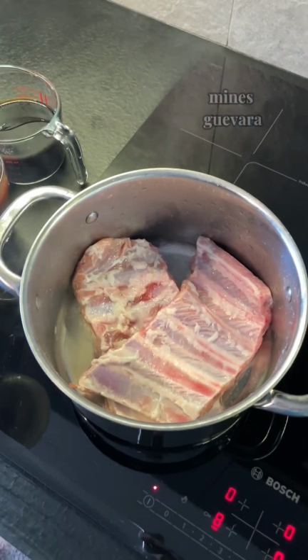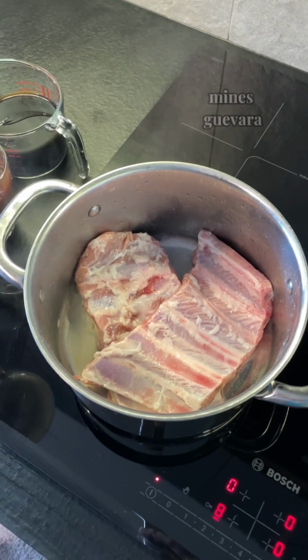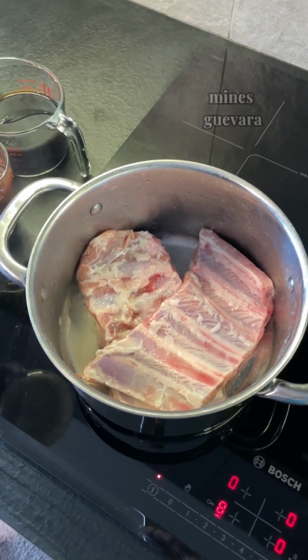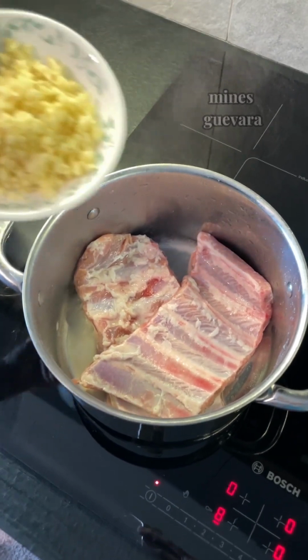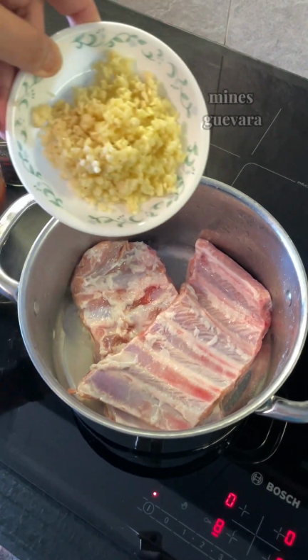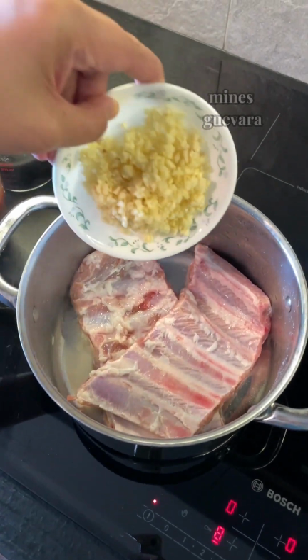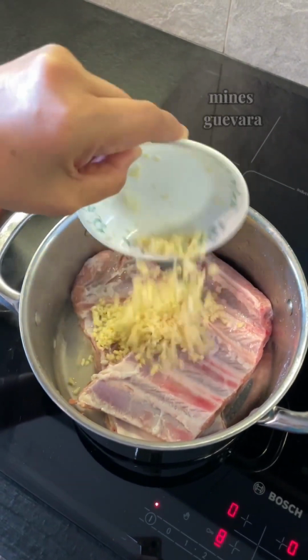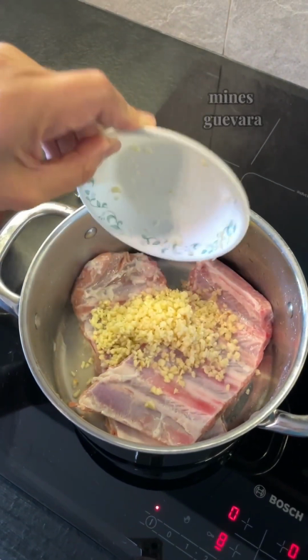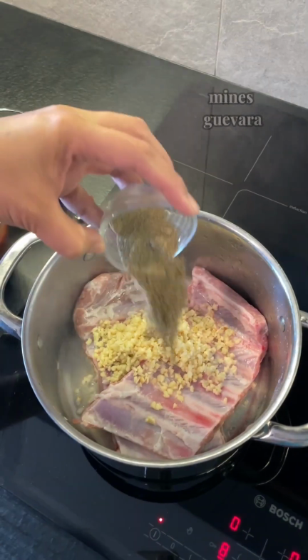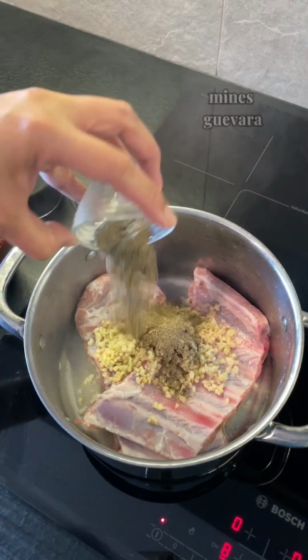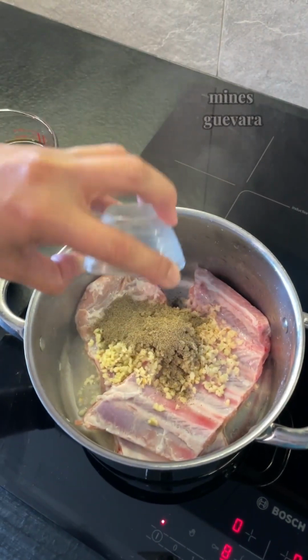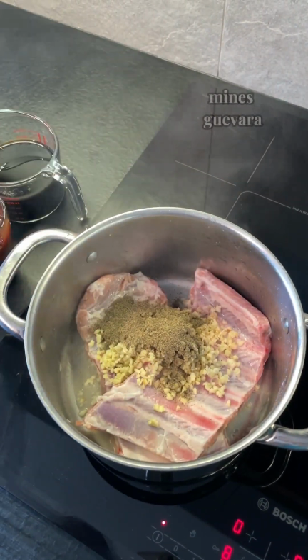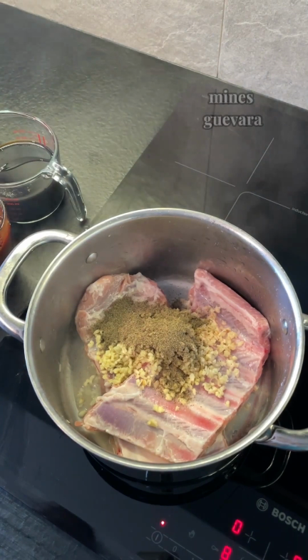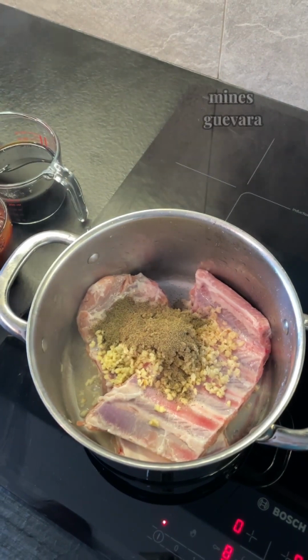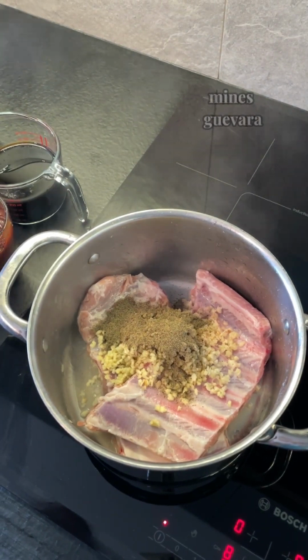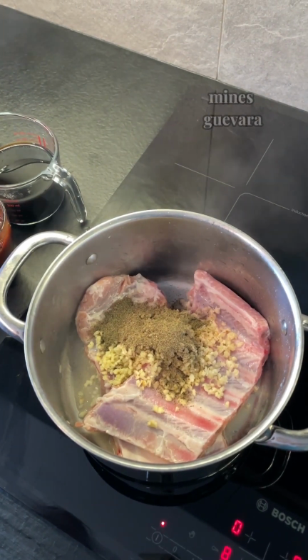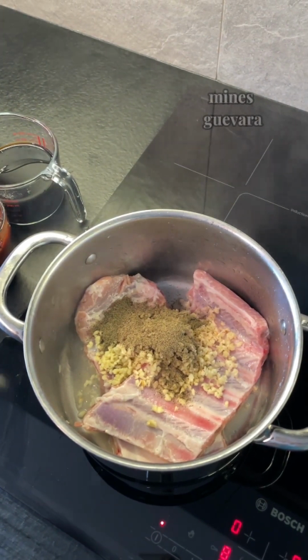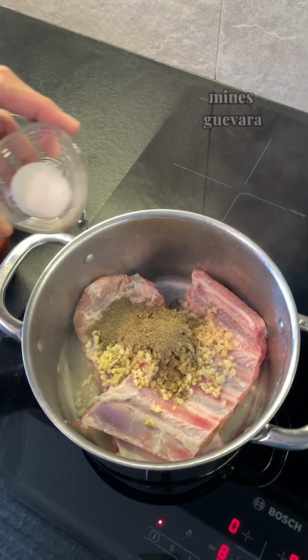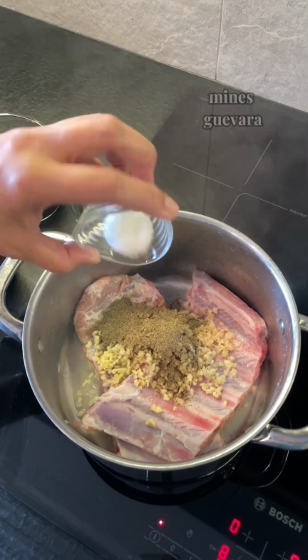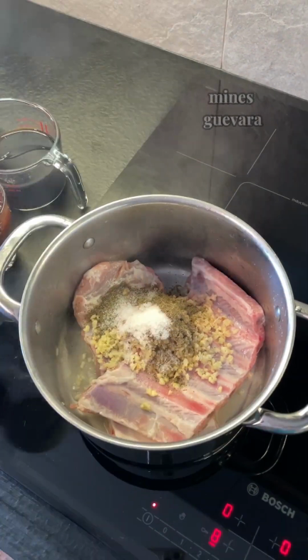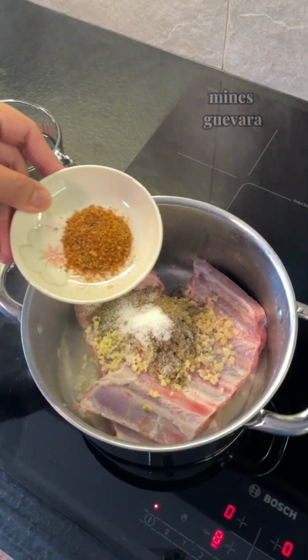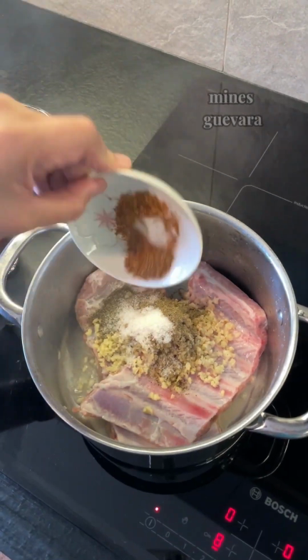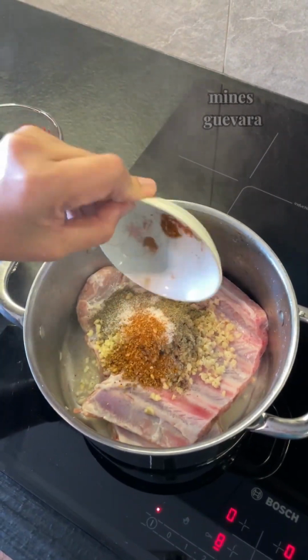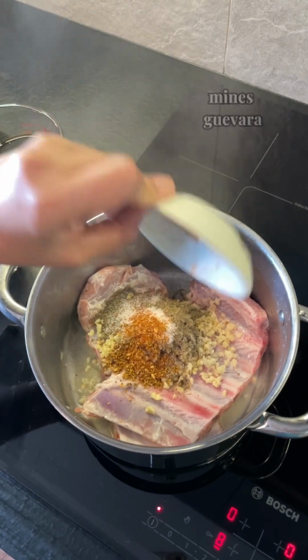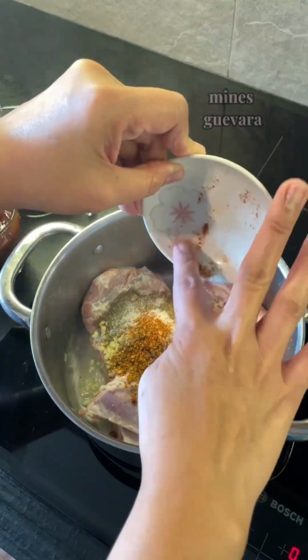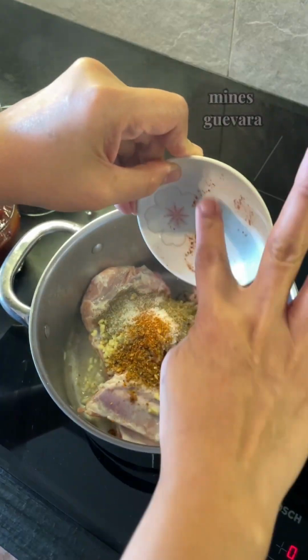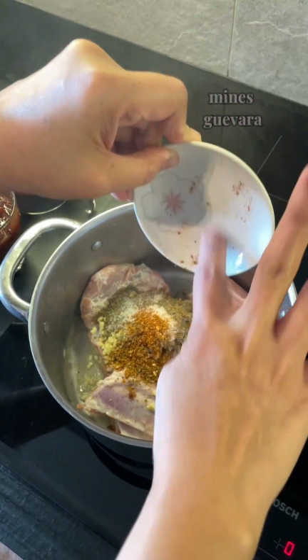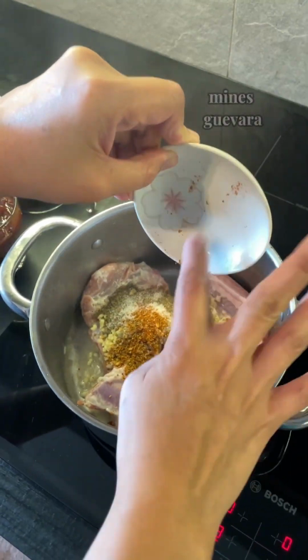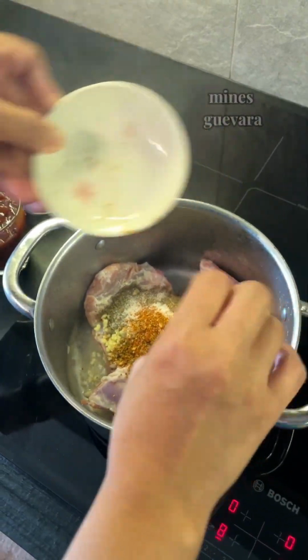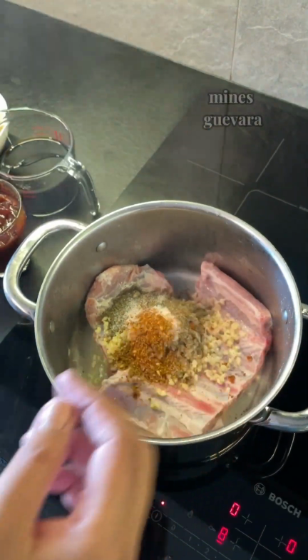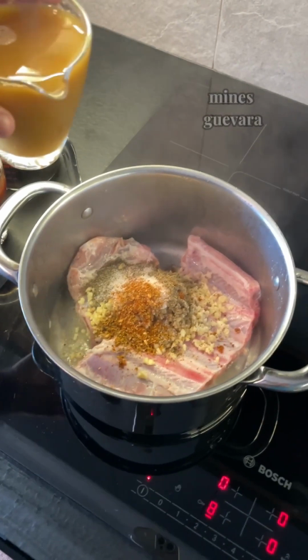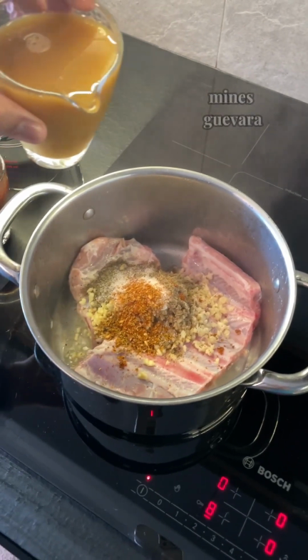Here are the ingredients: half cup chopped garlic, 1 tablespoon ground black pepper, 1 teaspoon salt, 1 teaspoon smoked paprika or any paprika, and 1 cup pineapple juice.